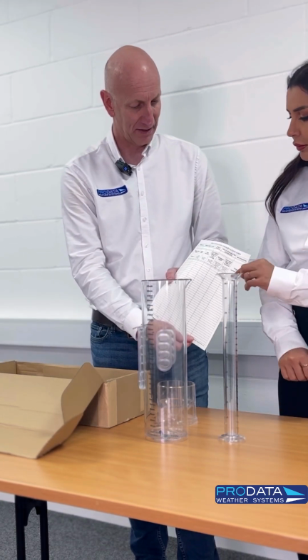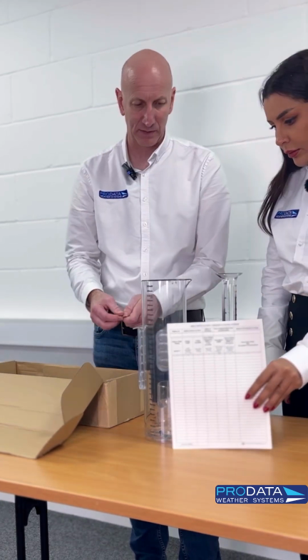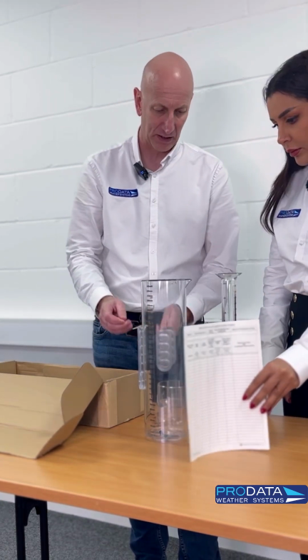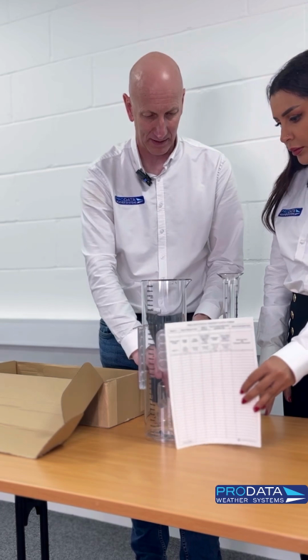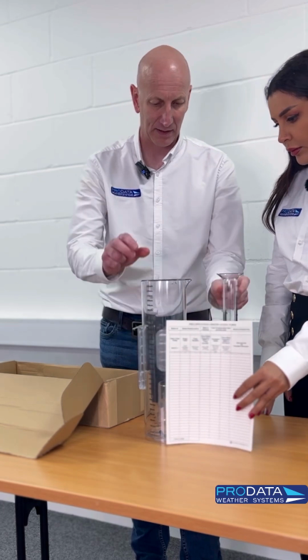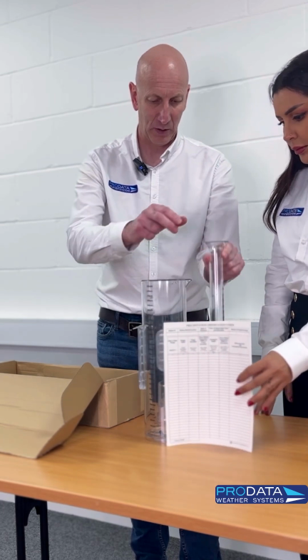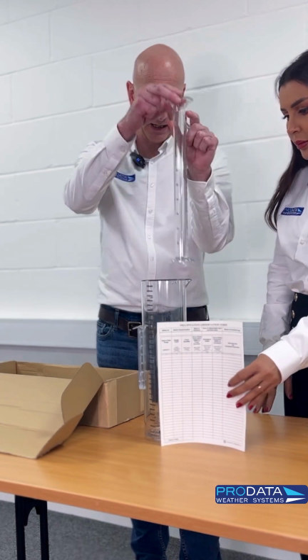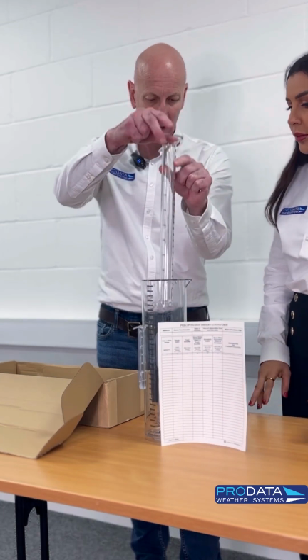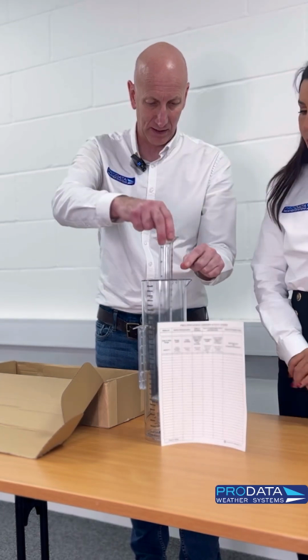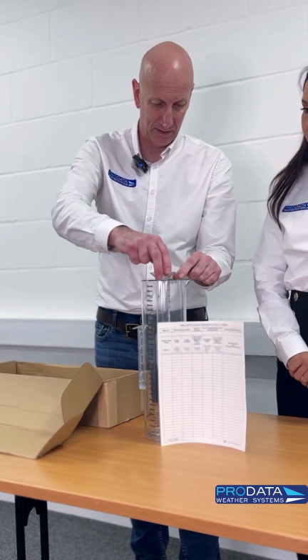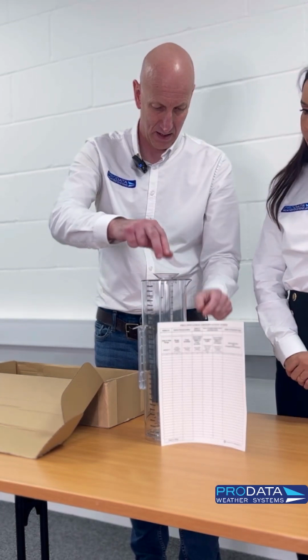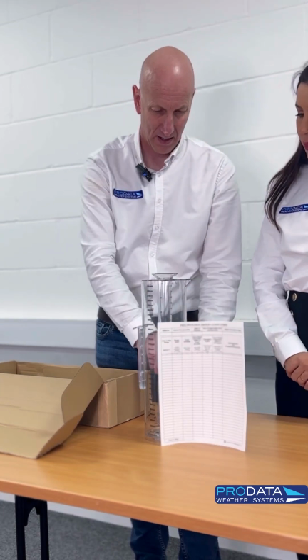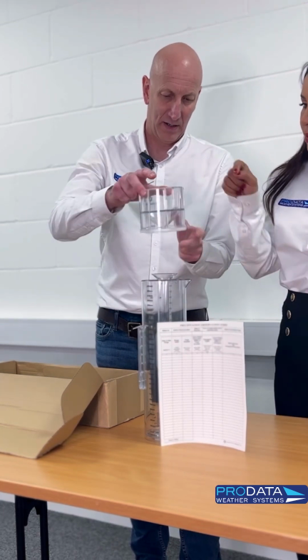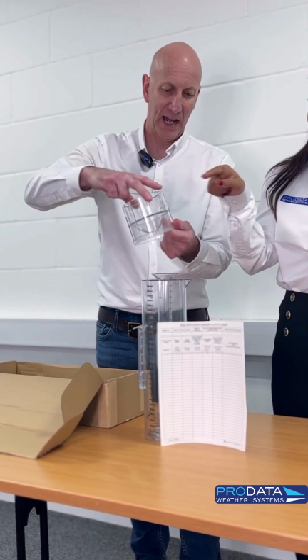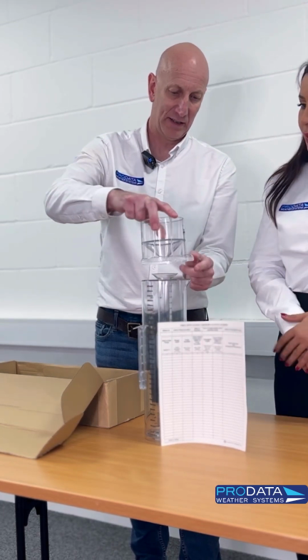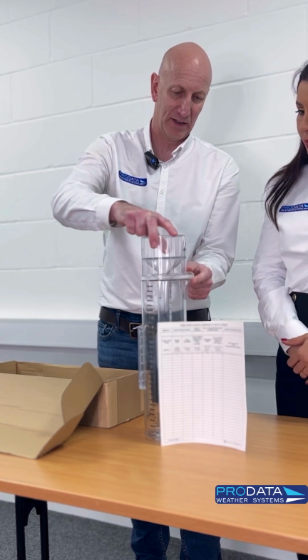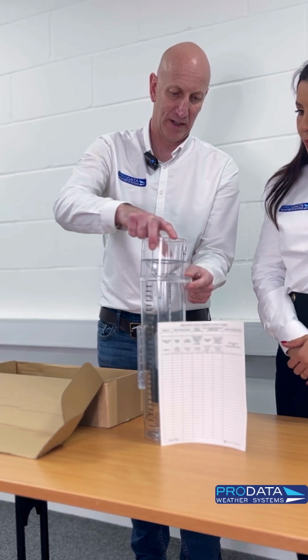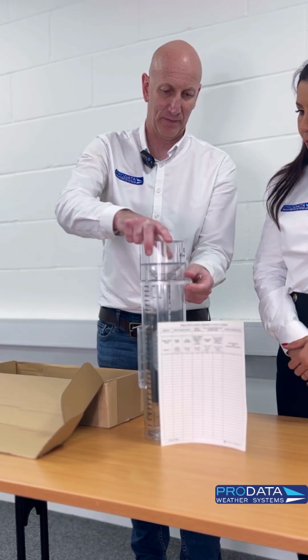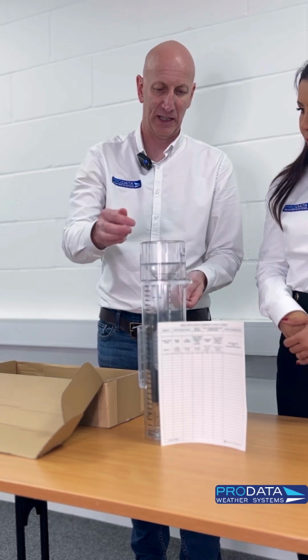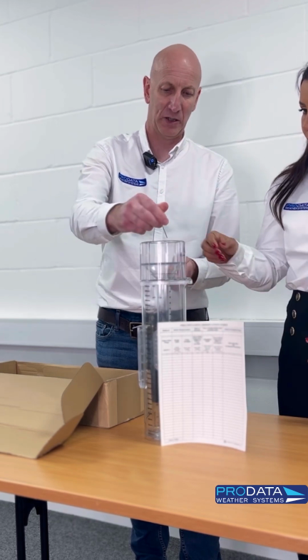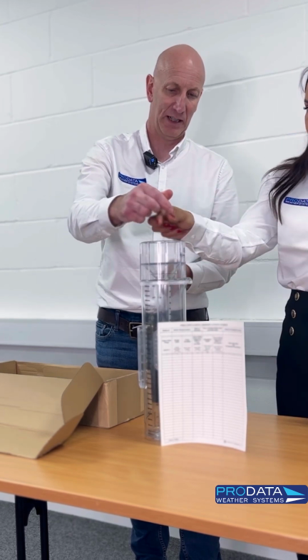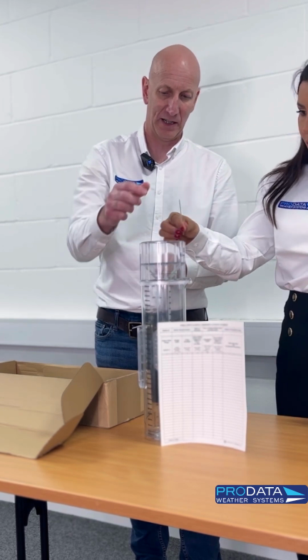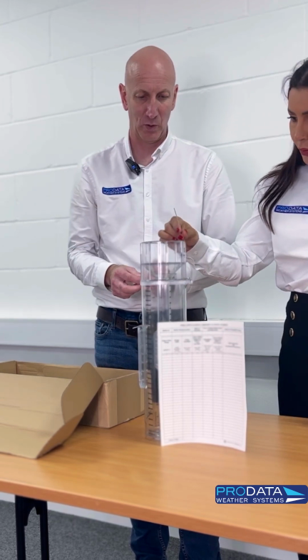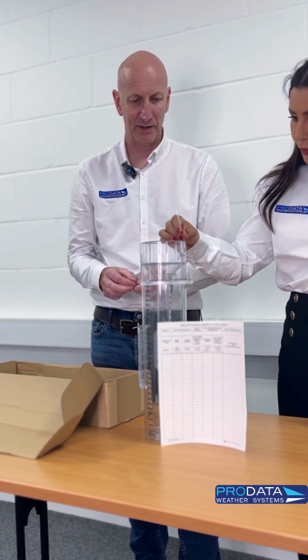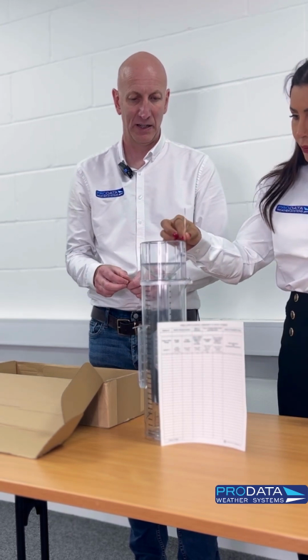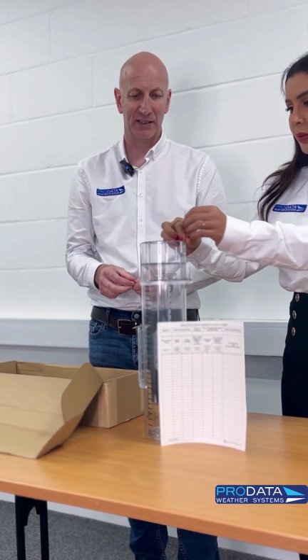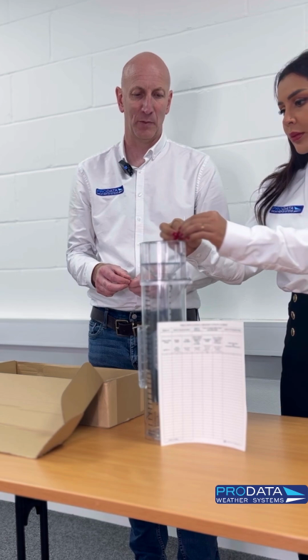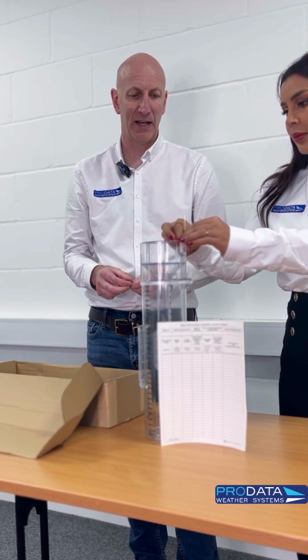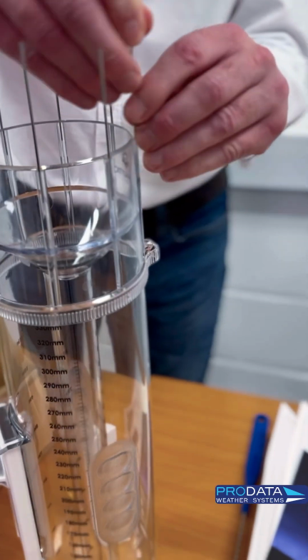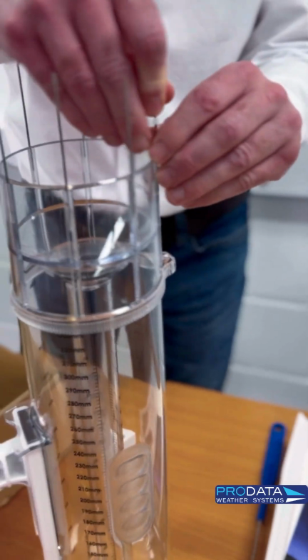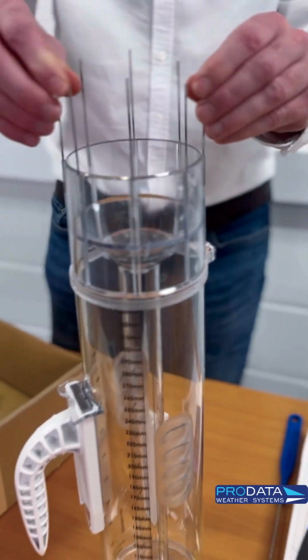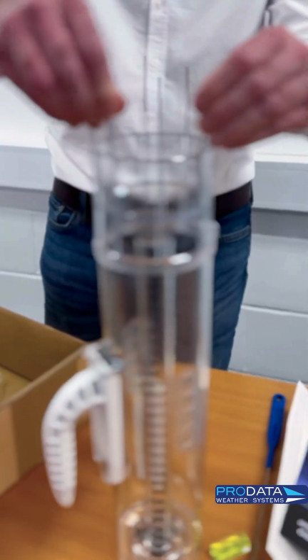You've got some little spikes. If we put that back in like so, this sits on the top like that, and then you've got spikes that go all the way around the top. That's going to stop any birds sitting on the top and basically fouling it up.